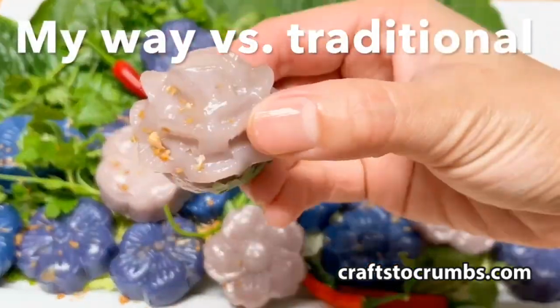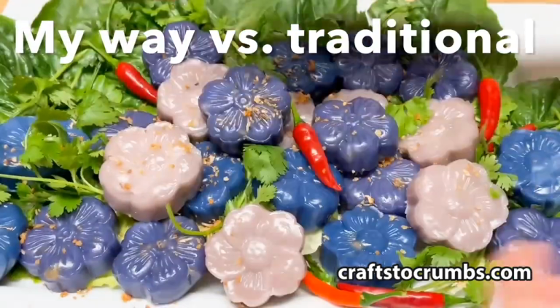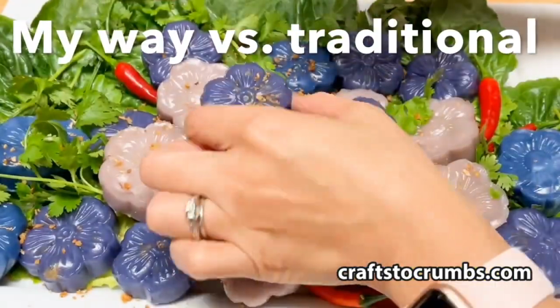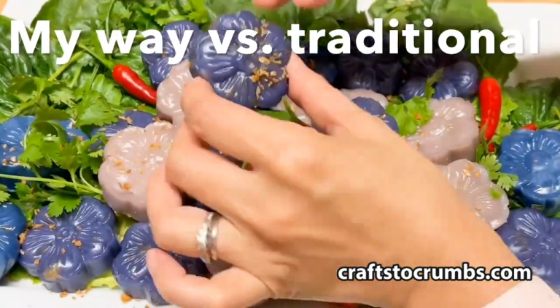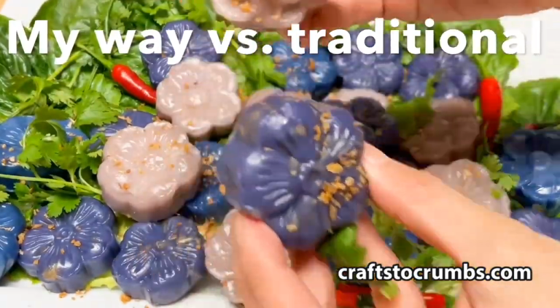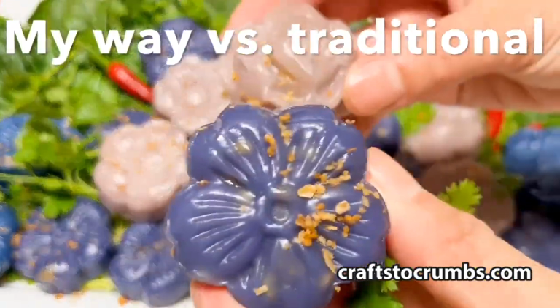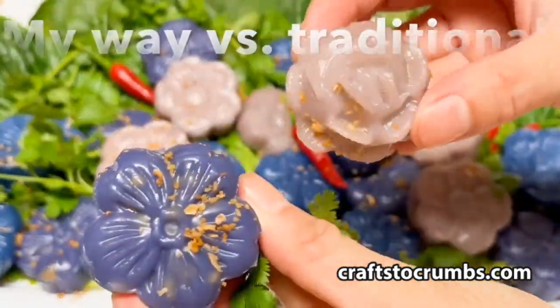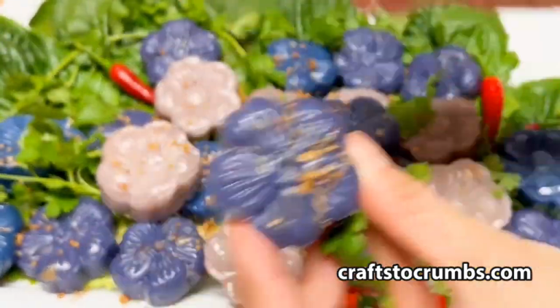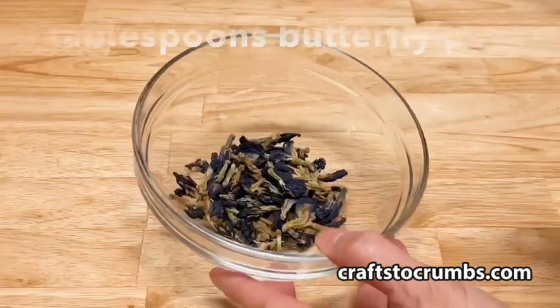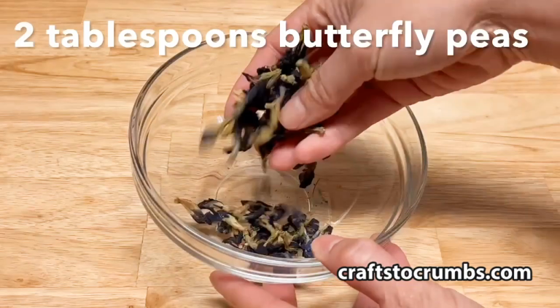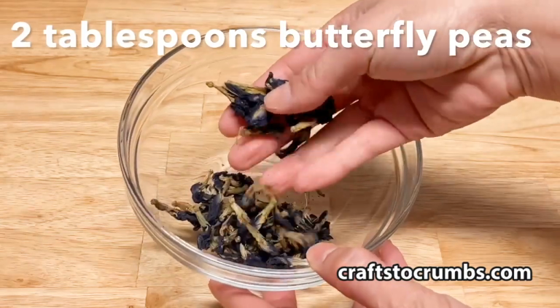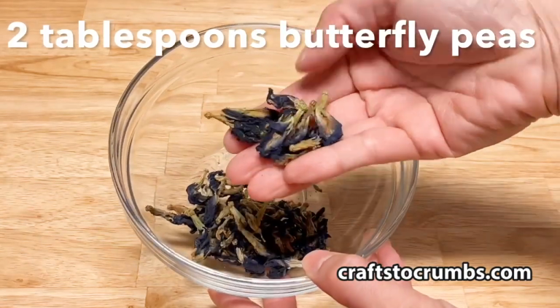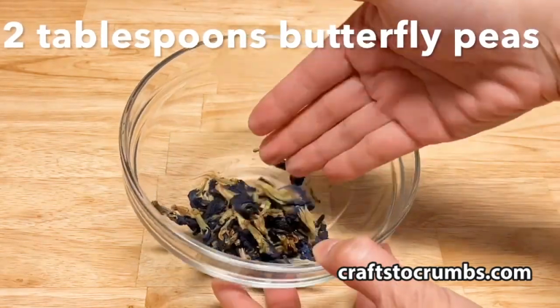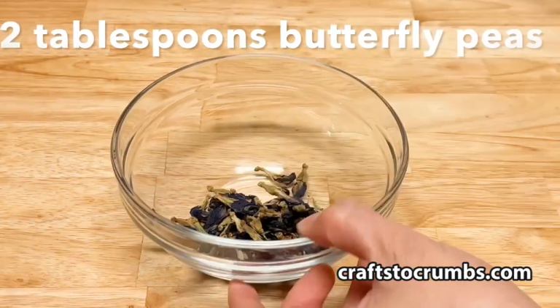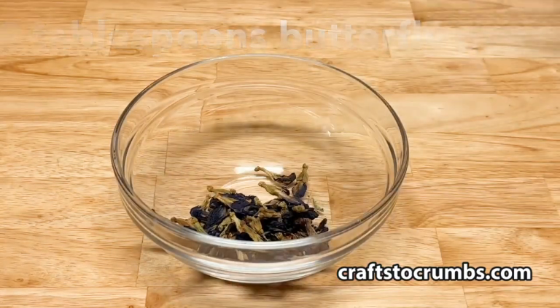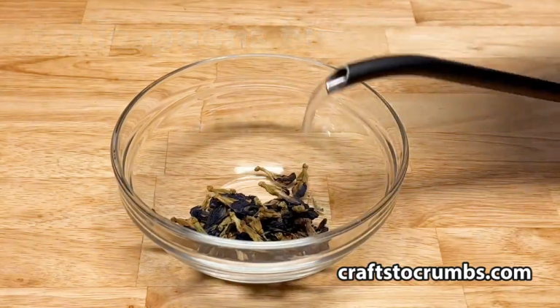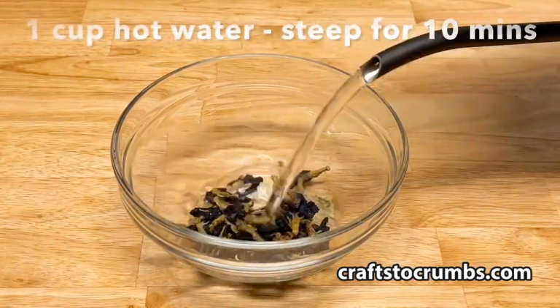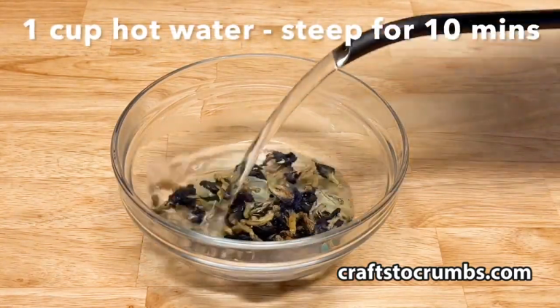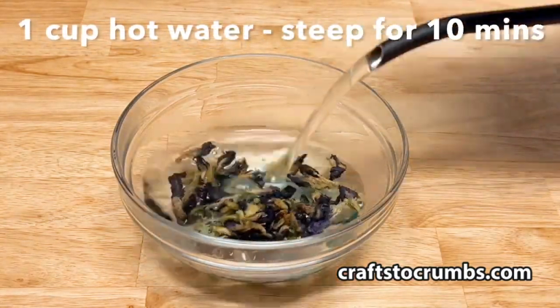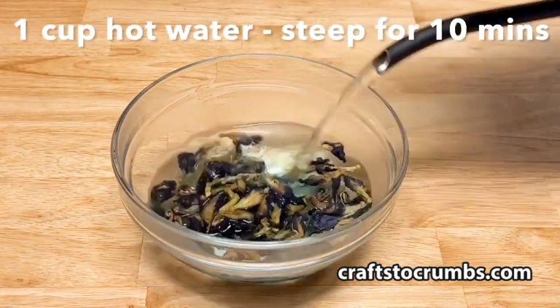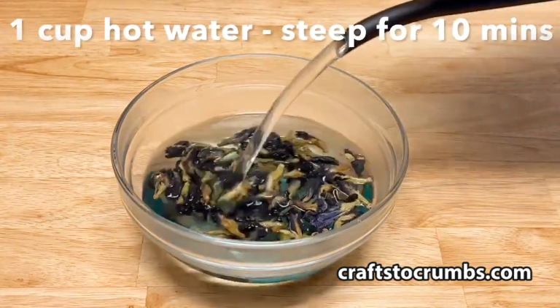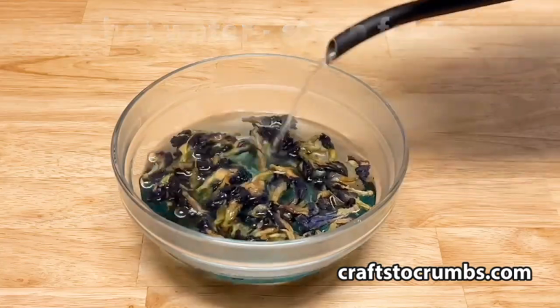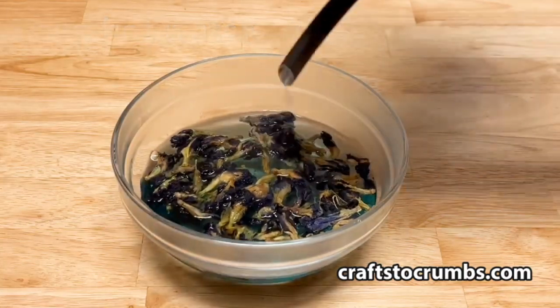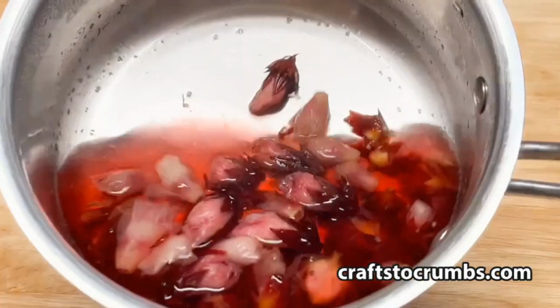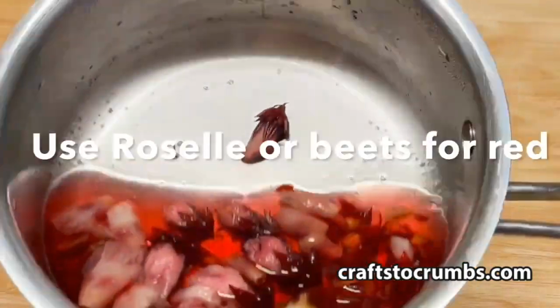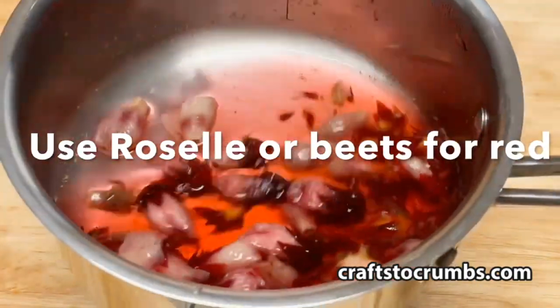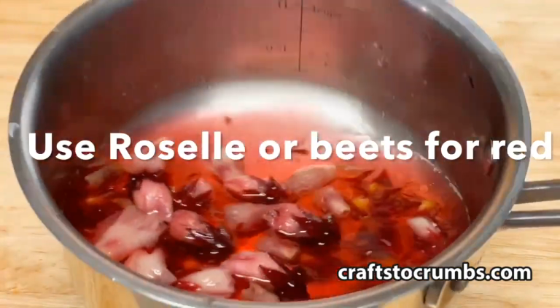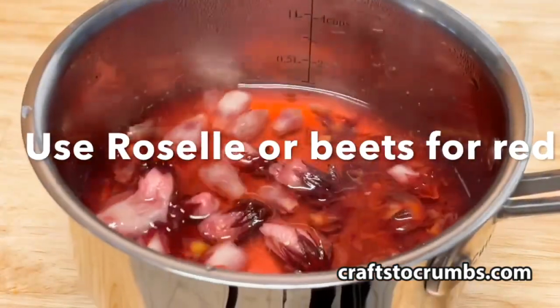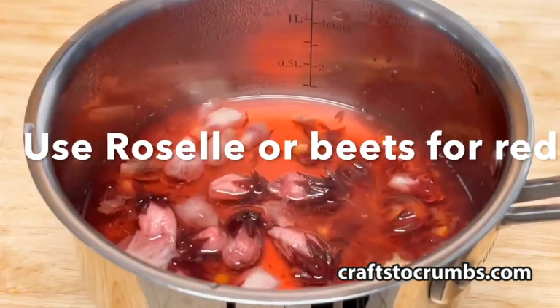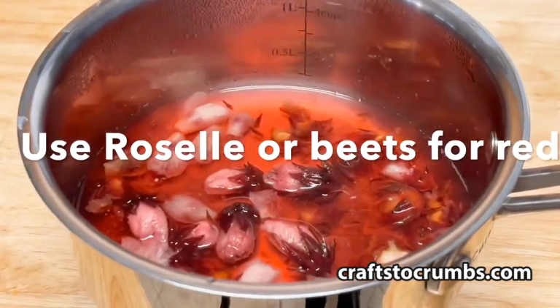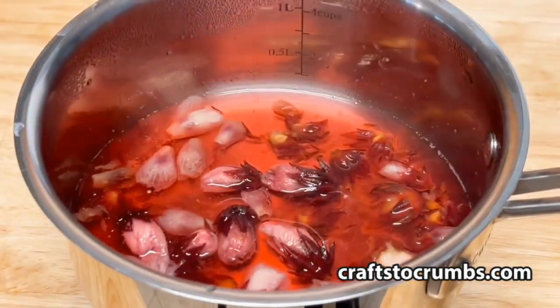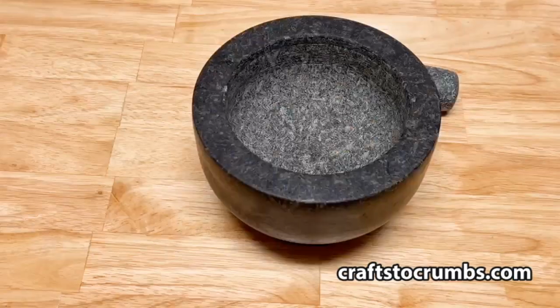I will show you two ways: my way and the traditional way. Cha Muang means purple bouquet and traditionally gets its purple color from butterfly pea, so we're going to steep some here. If you want to do red, you can use beets or roselles.